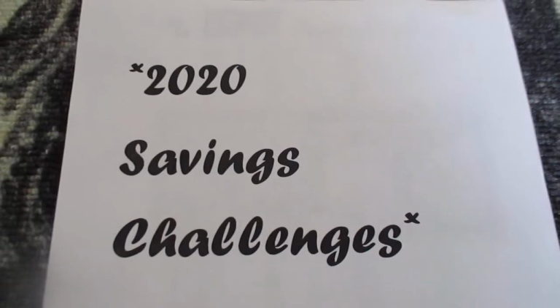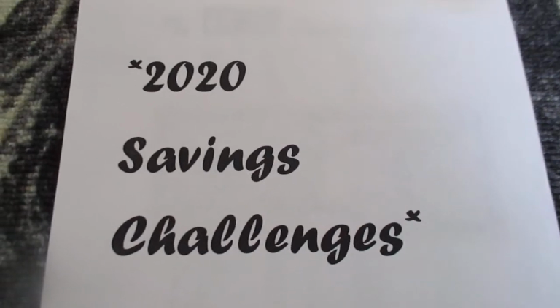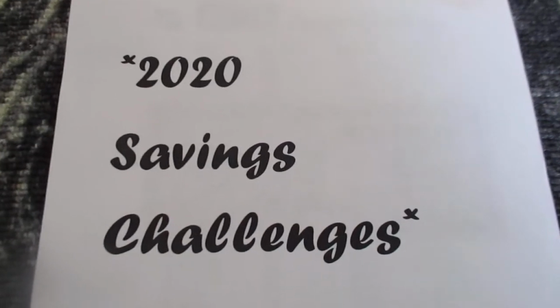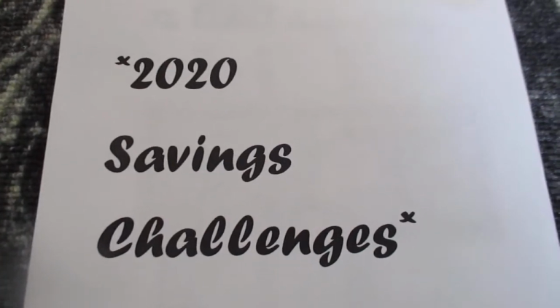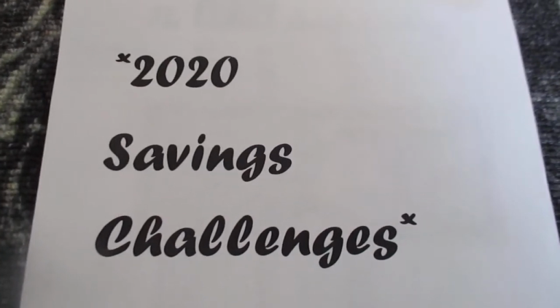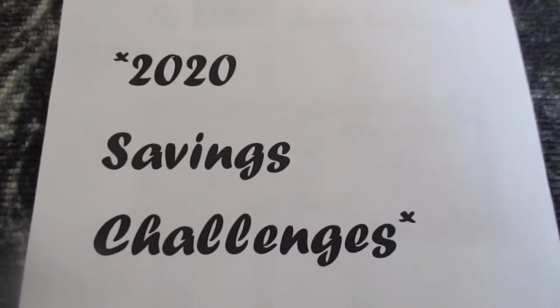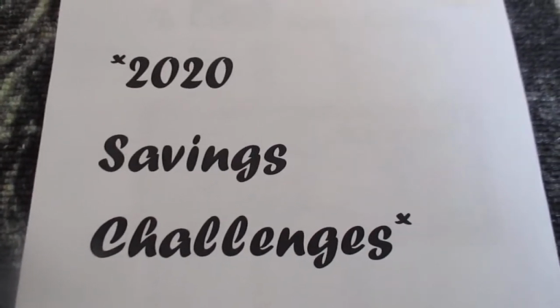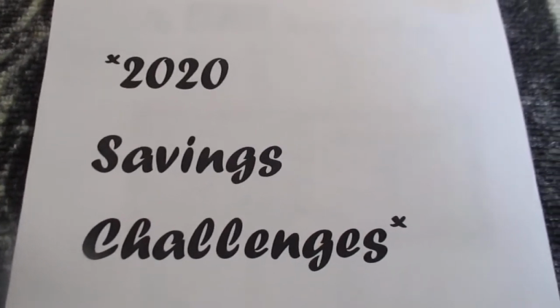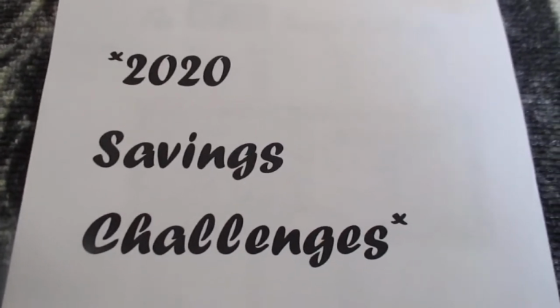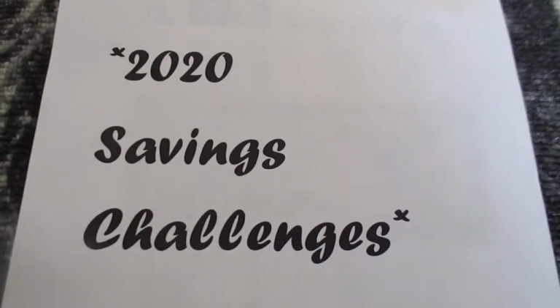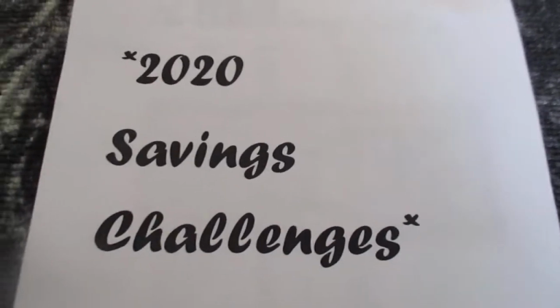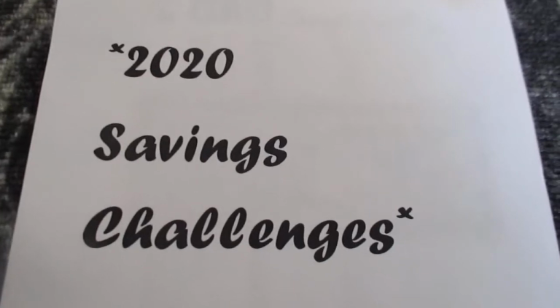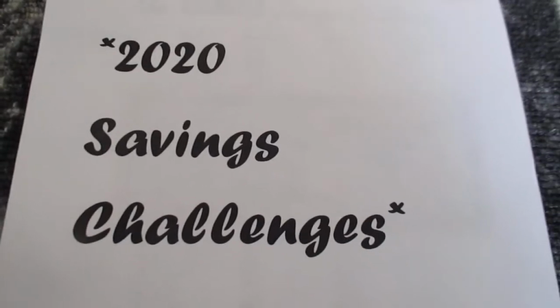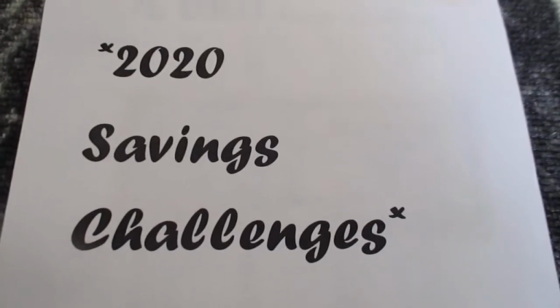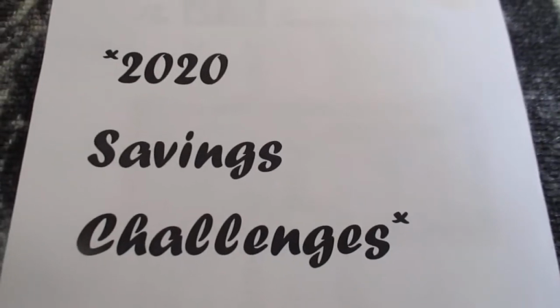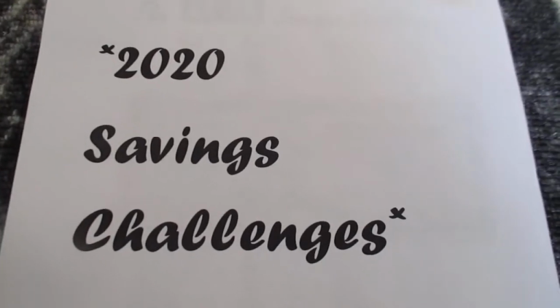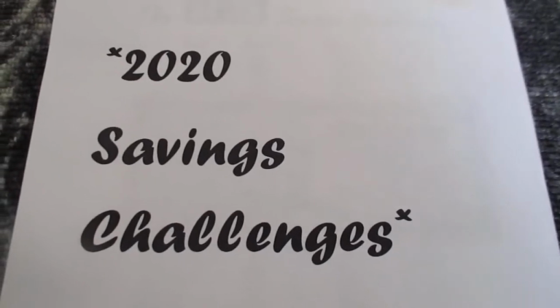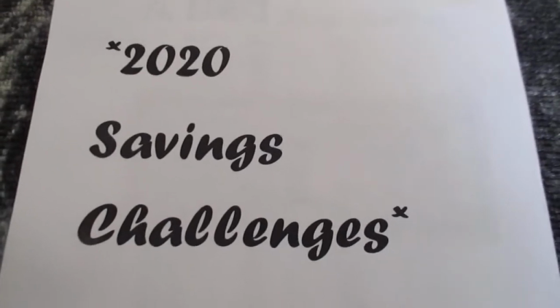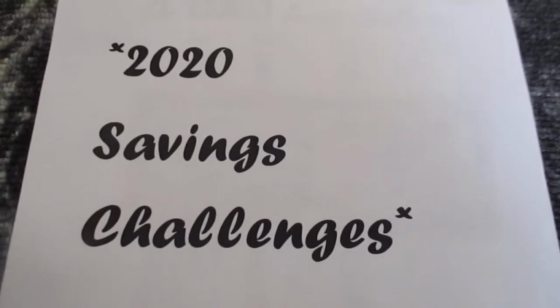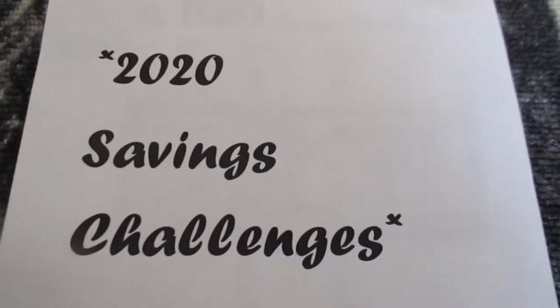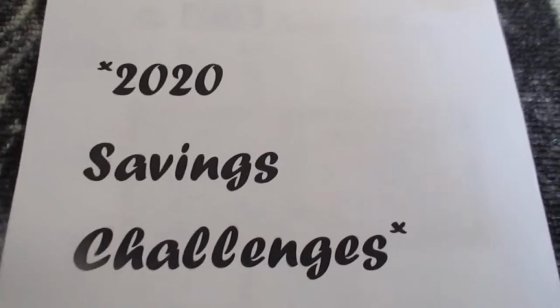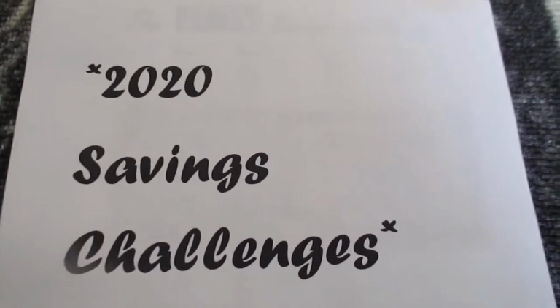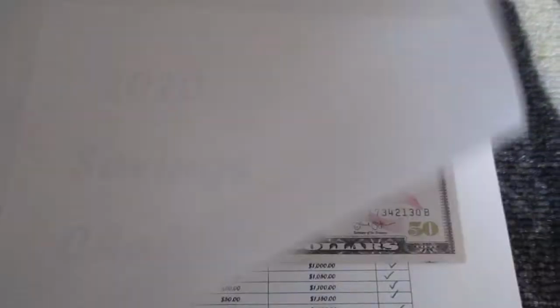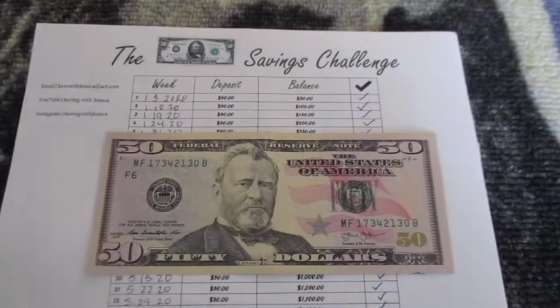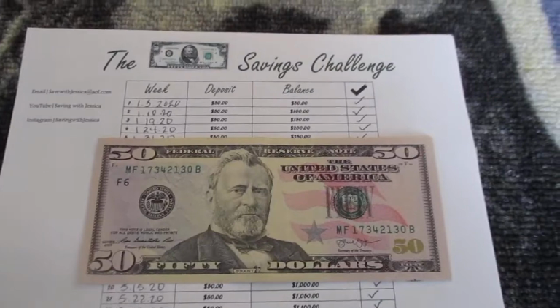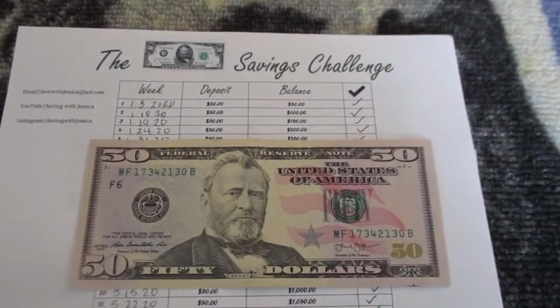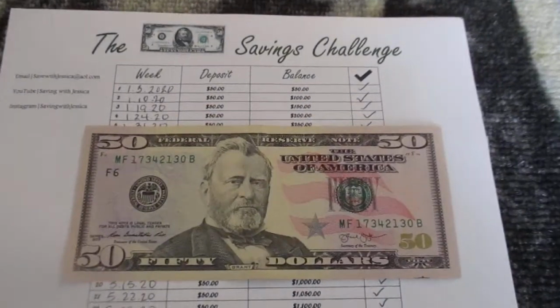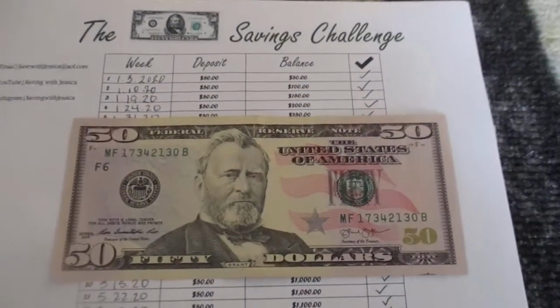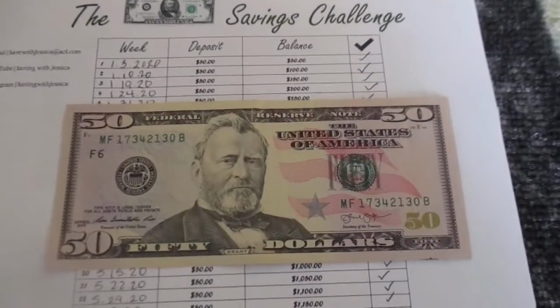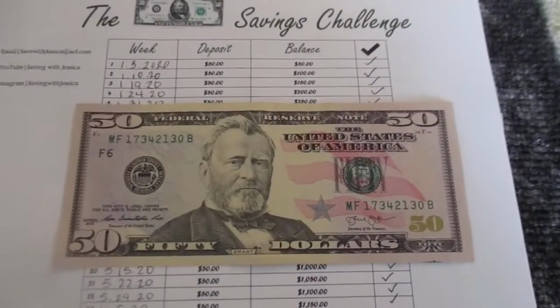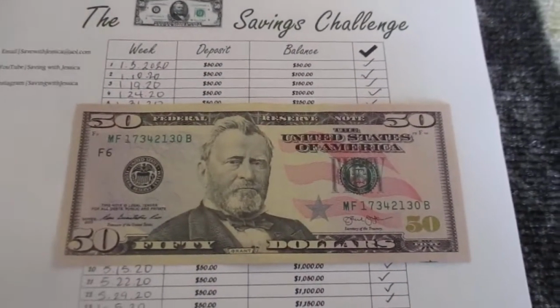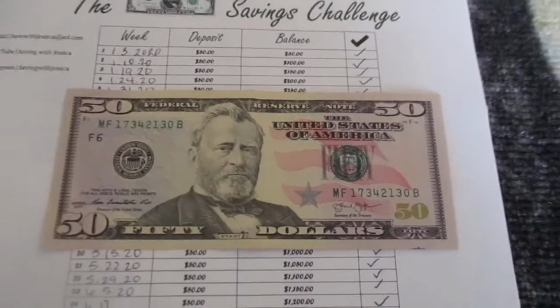Hi everyone and welcome to Saving with Jessica. Today is Saturday, September 26, 2020, and I'm going to be updating you guys on my 2020 savings challenges. We are currently on week 39 of 2020.